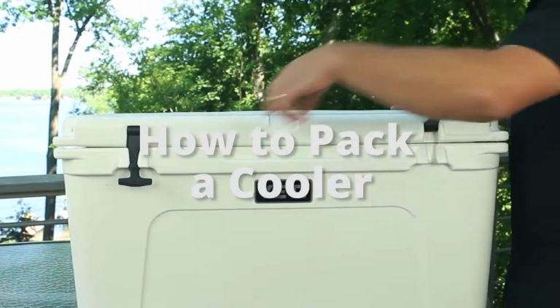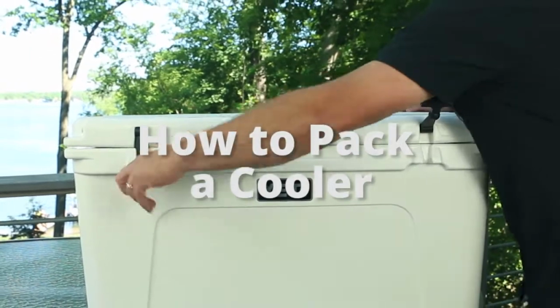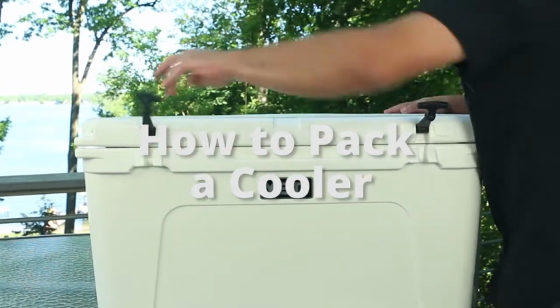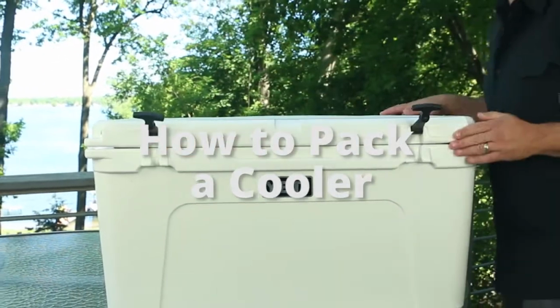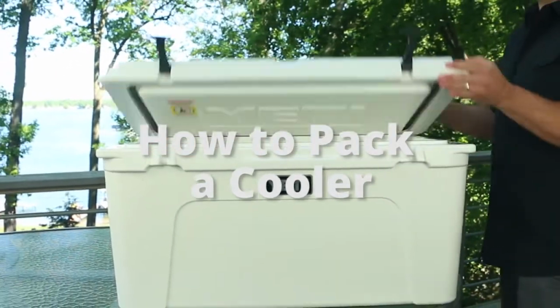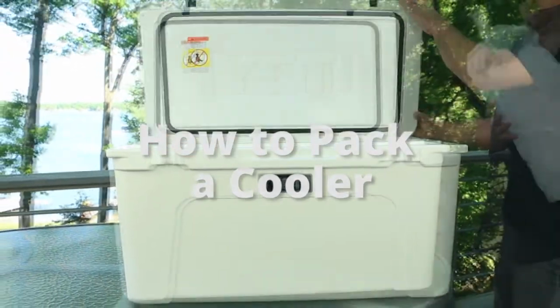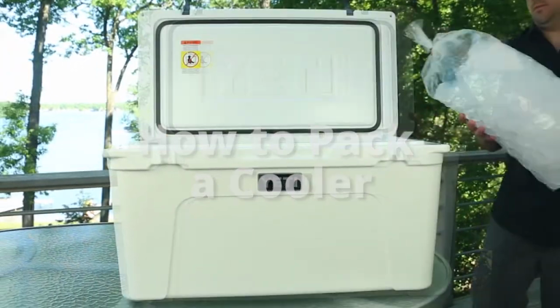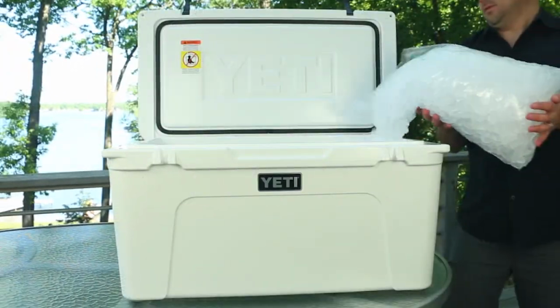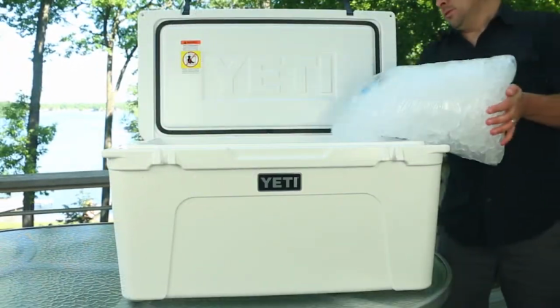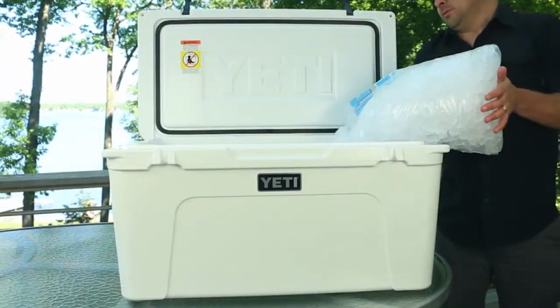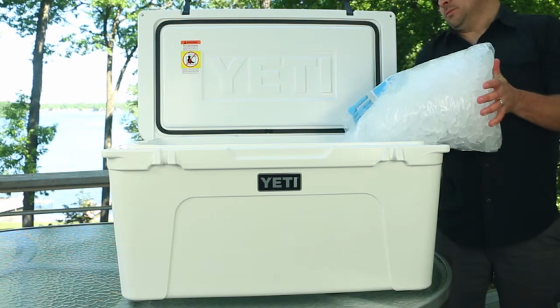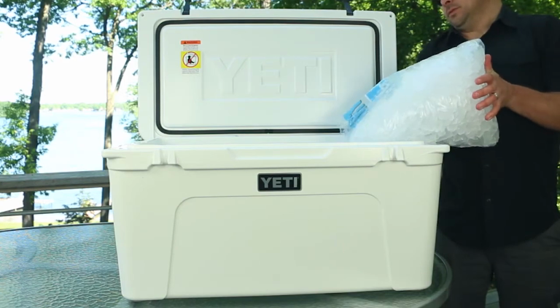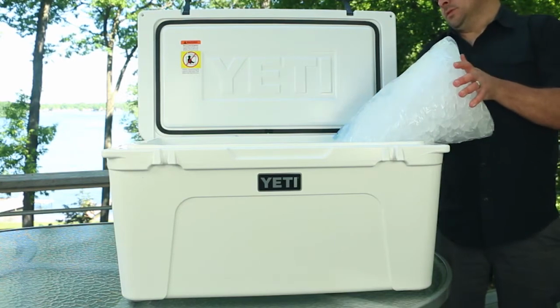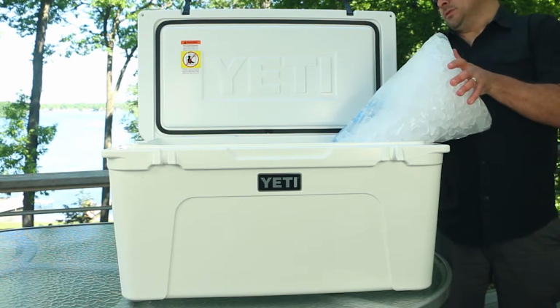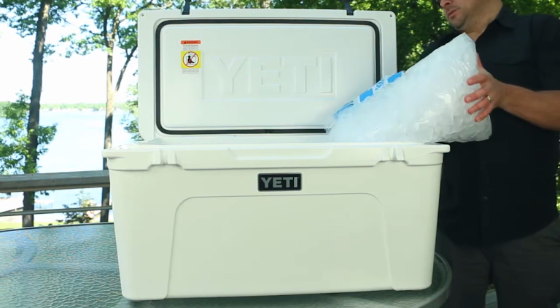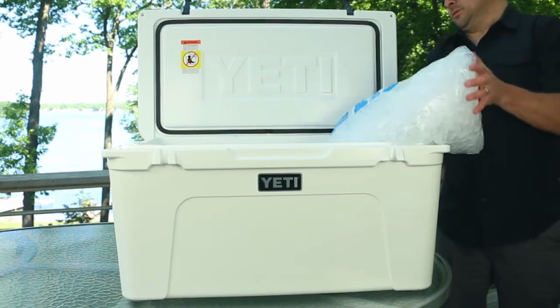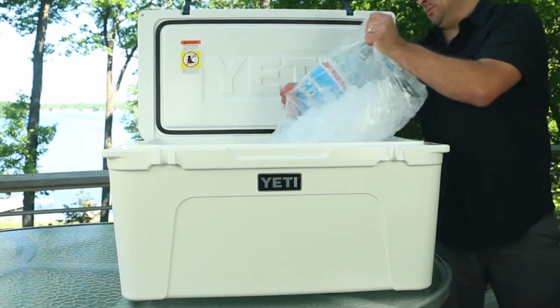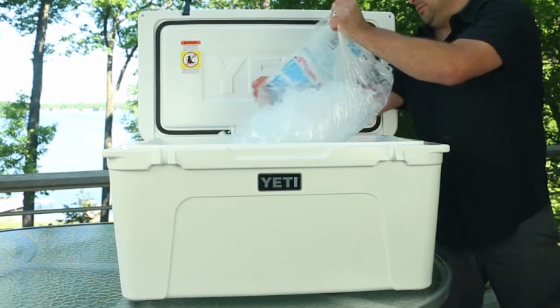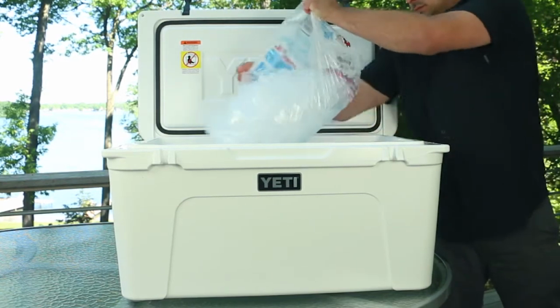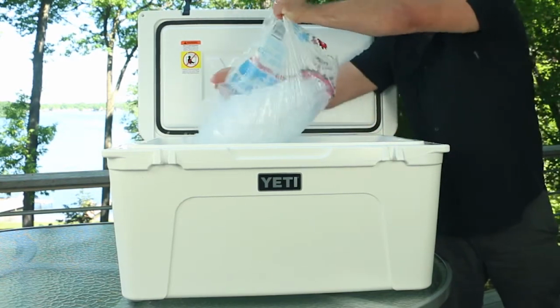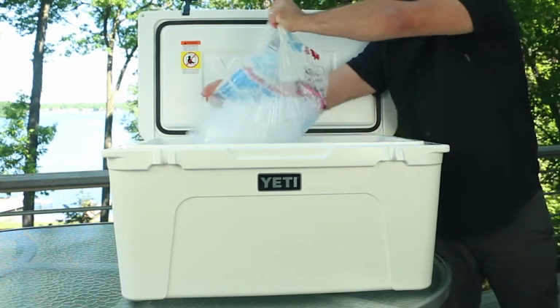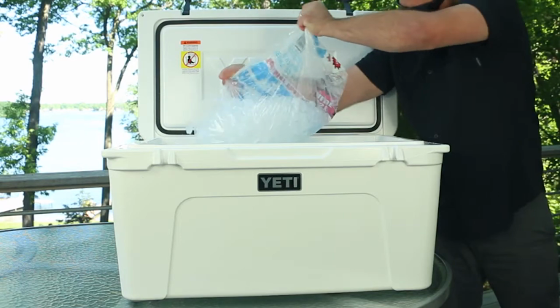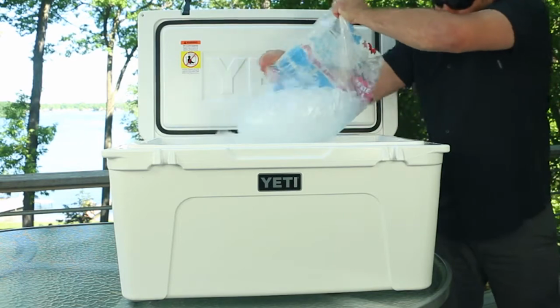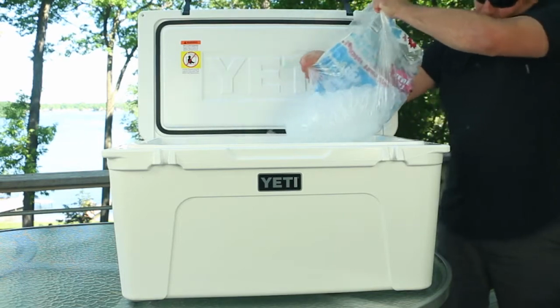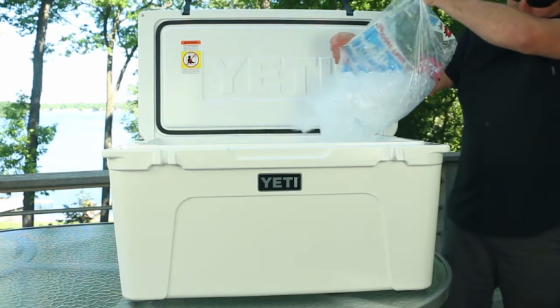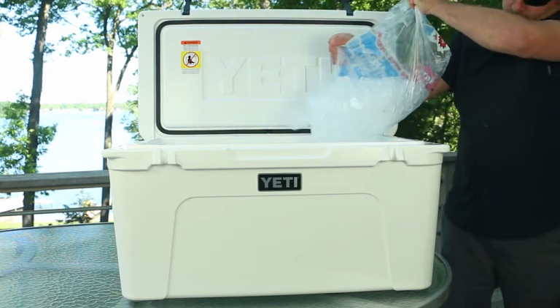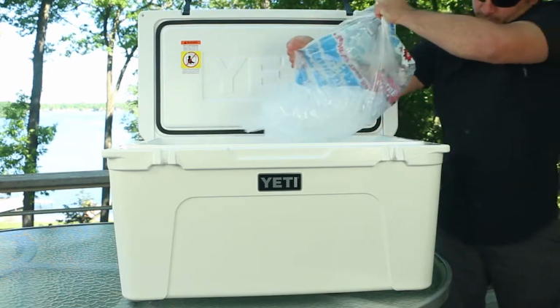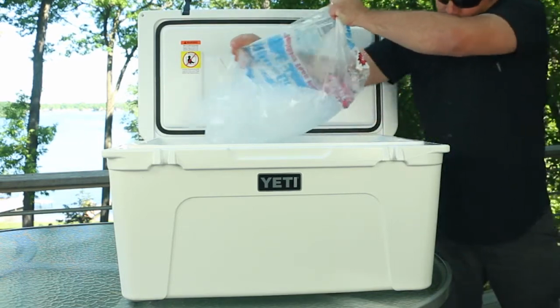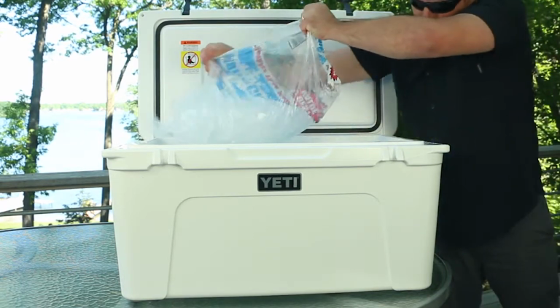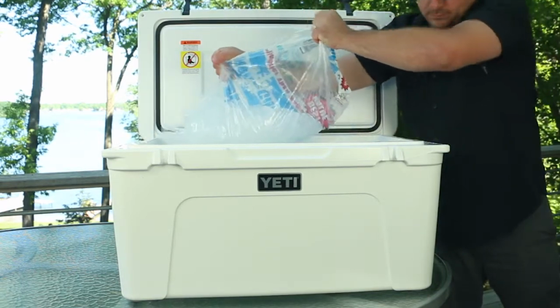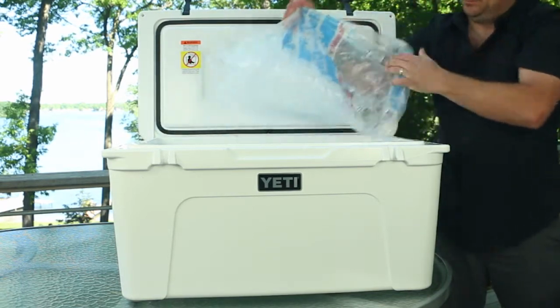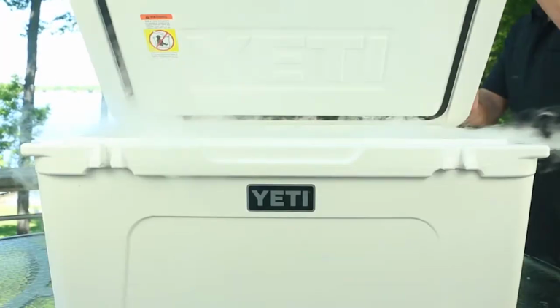This is how we pack our coolers for a weekend trip here at skis.com. You always want to start with a clean cold cooler. To prepare your cooler for use, the night before clean out the inside and pour in a bag of ice. This will allow you to start with a low temperature. Close it up and let it sit overnight.